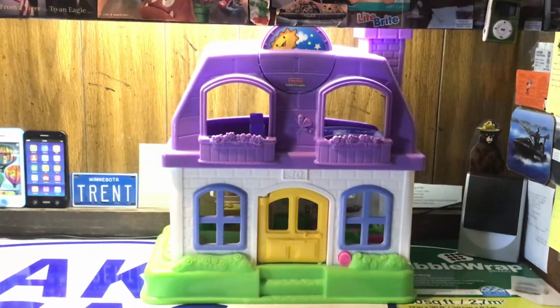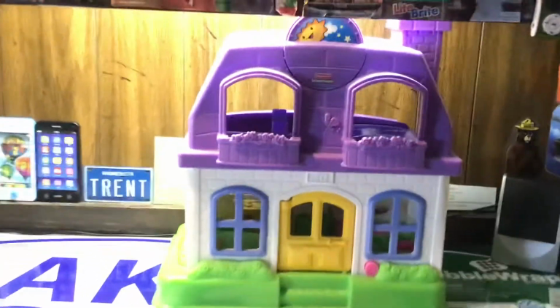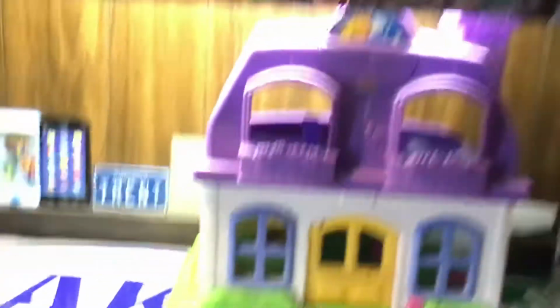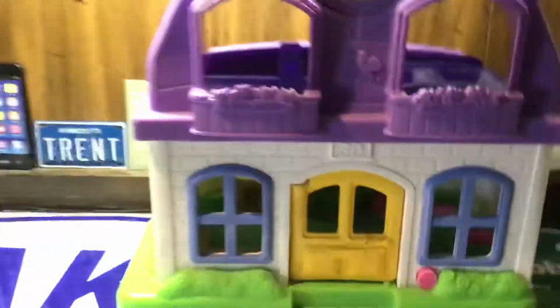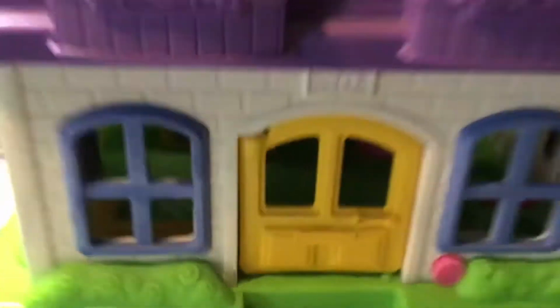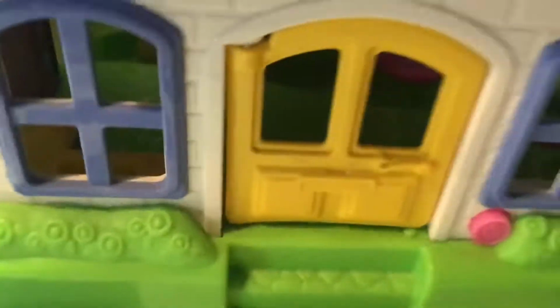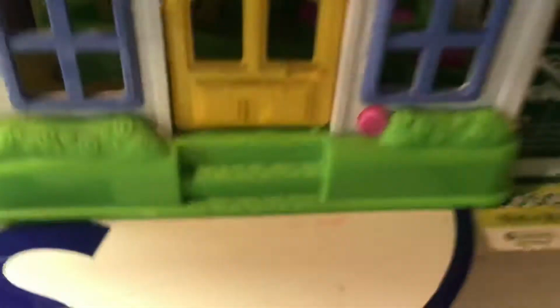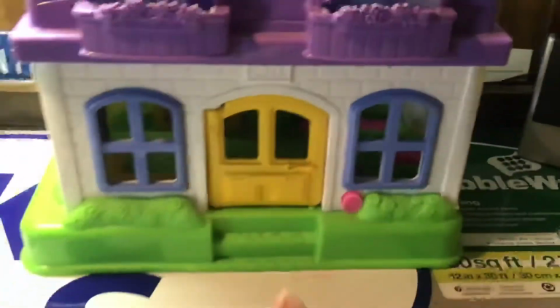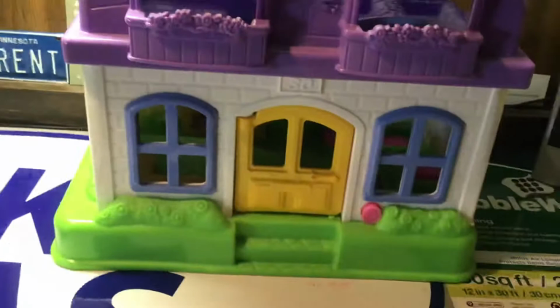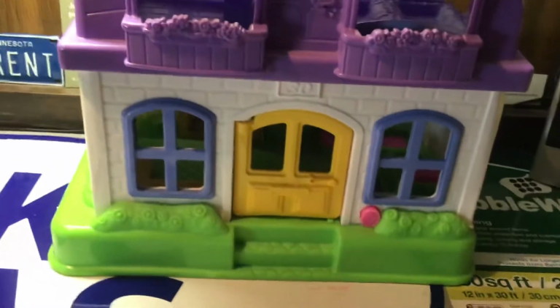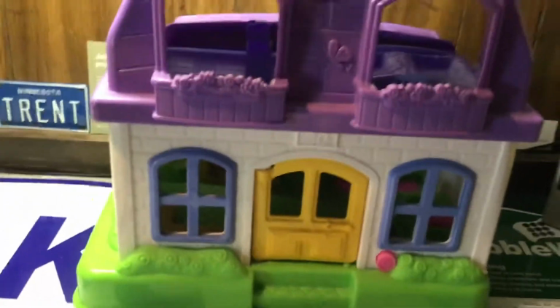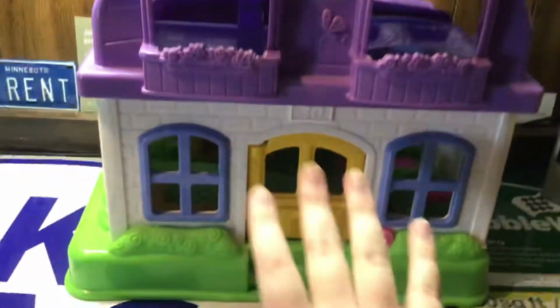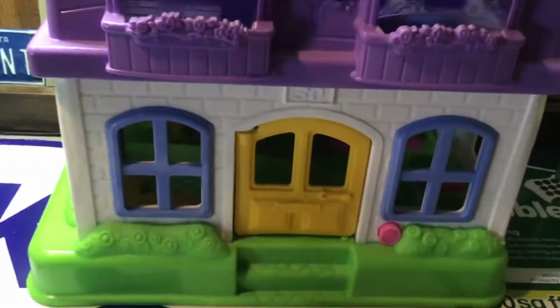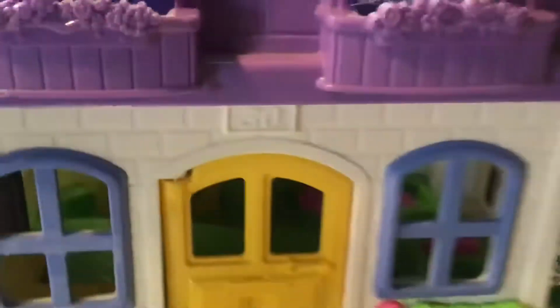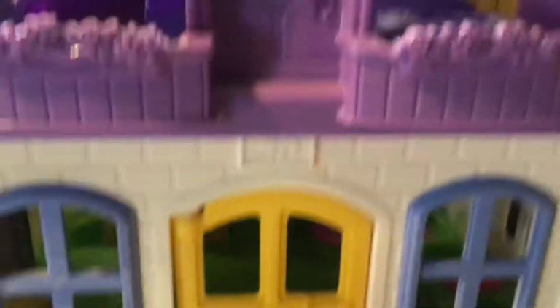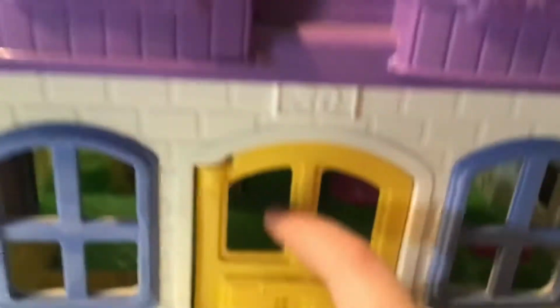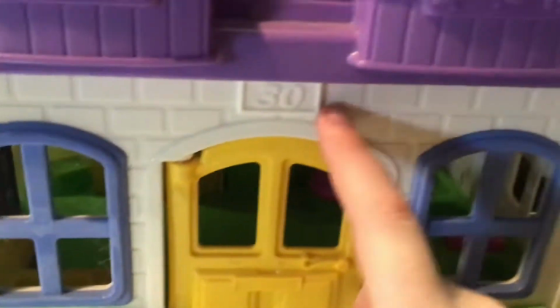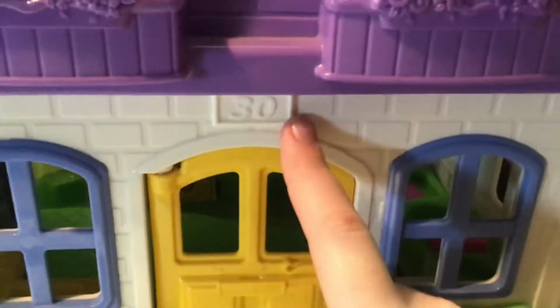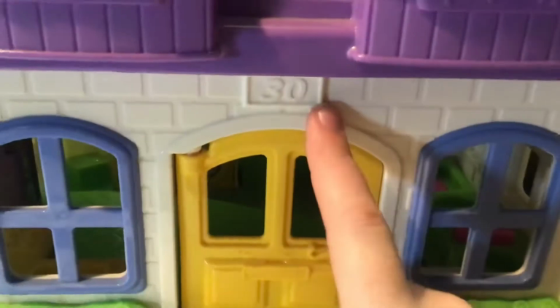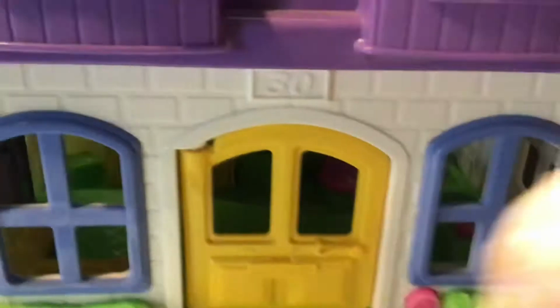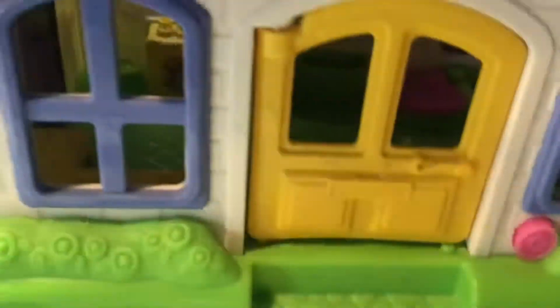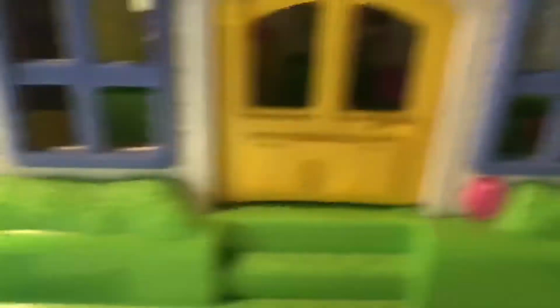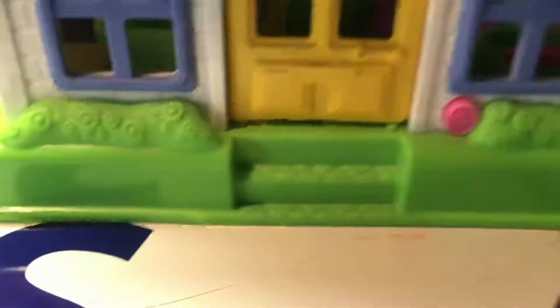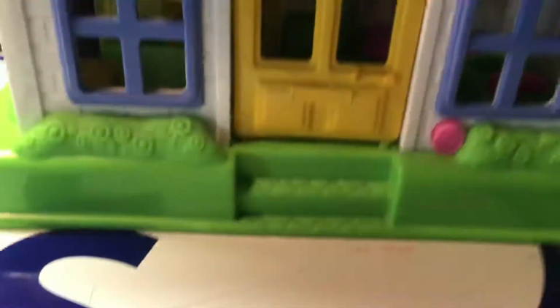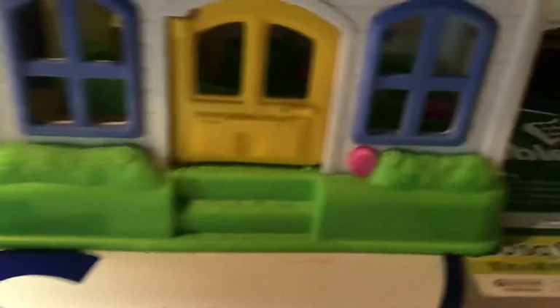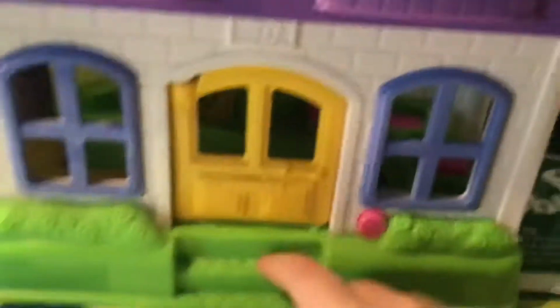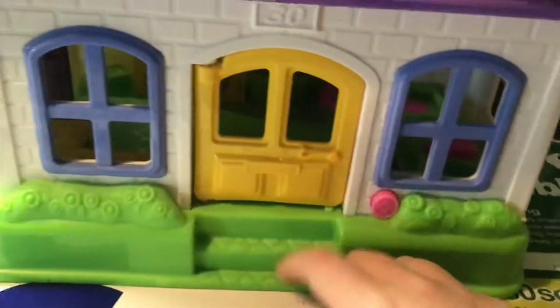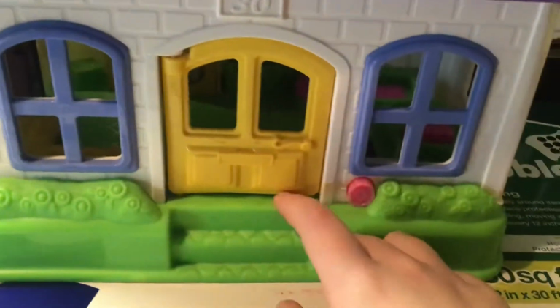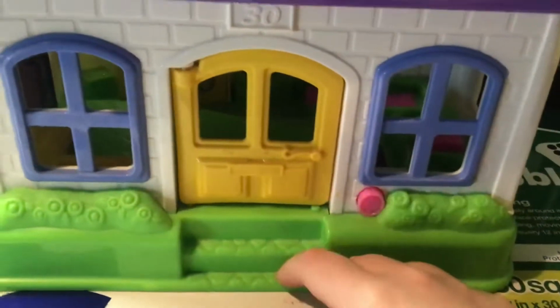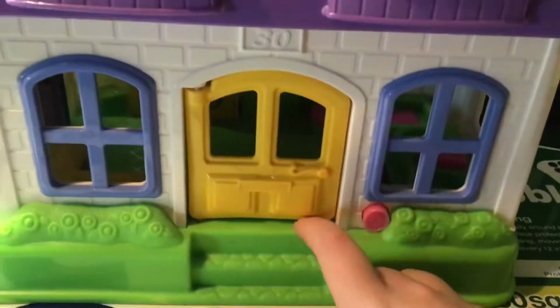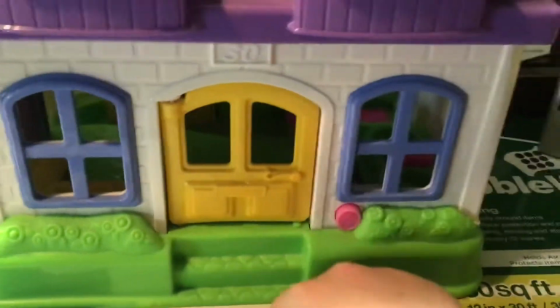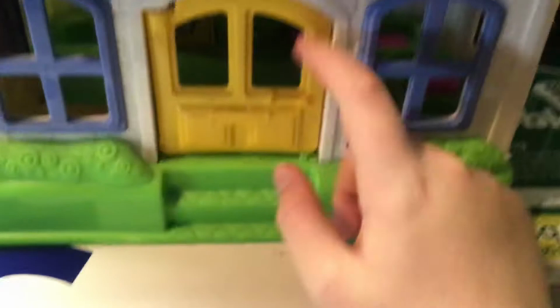This is the video of the little people house. It's on house number 30. So first of all, we have some steps here. Pretty small, but they work.